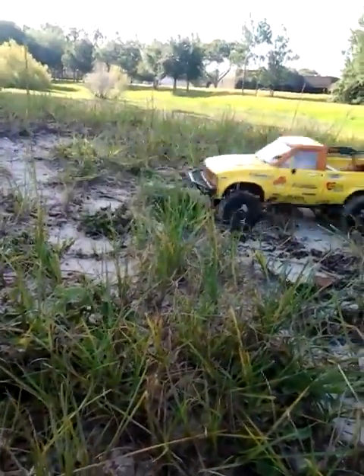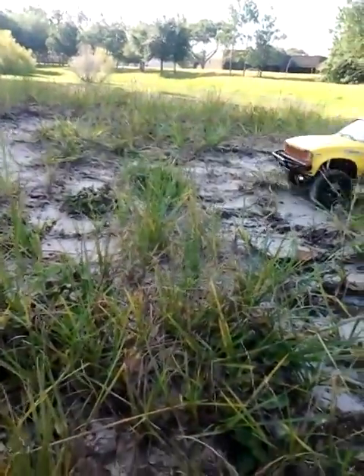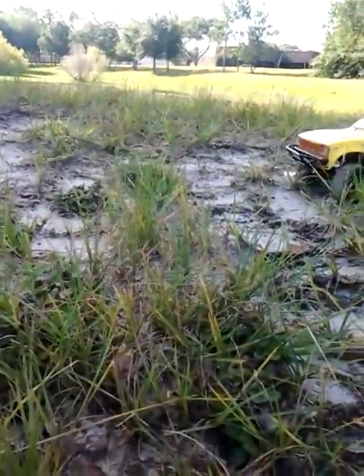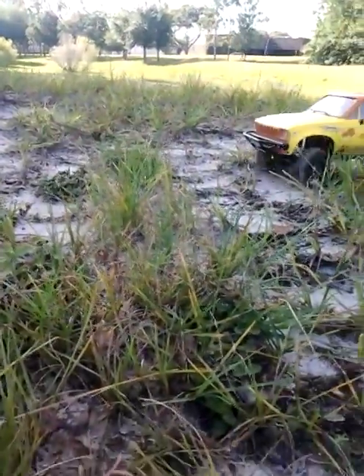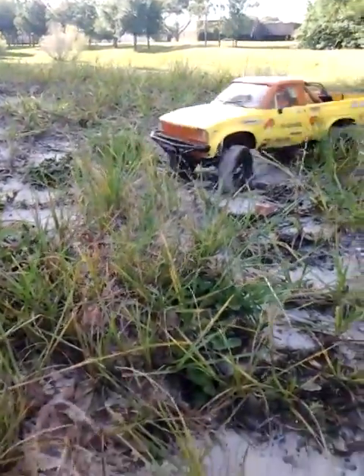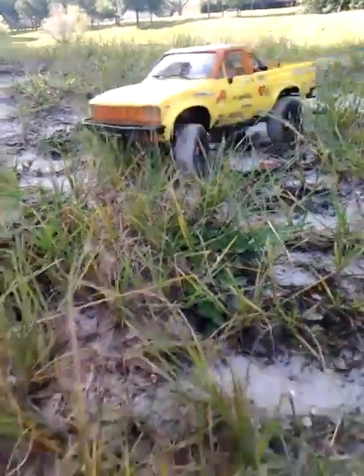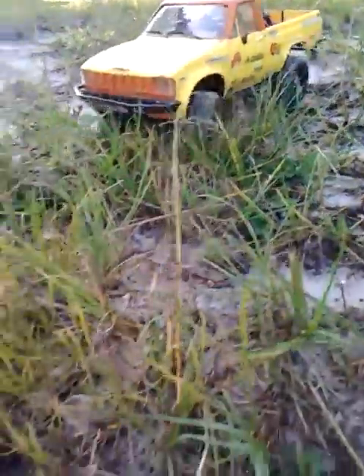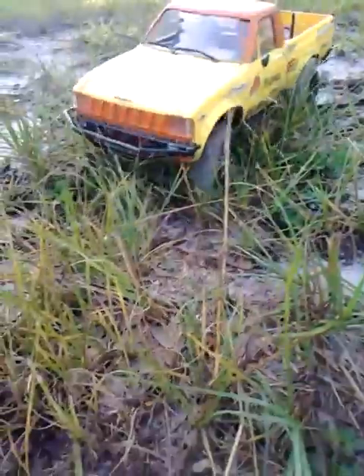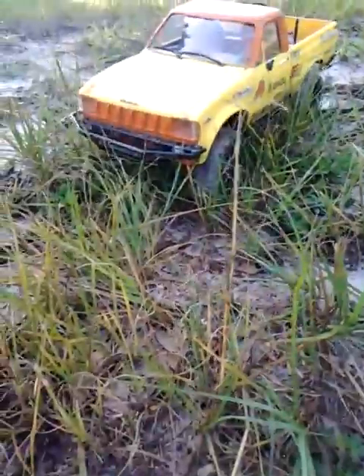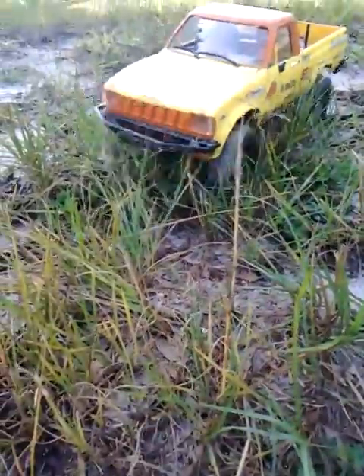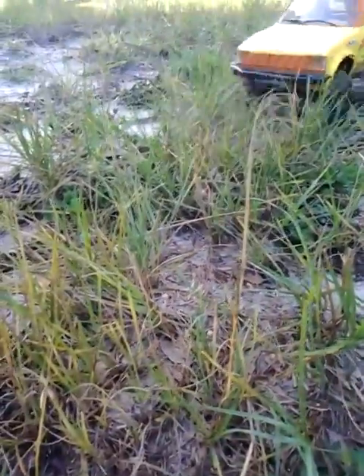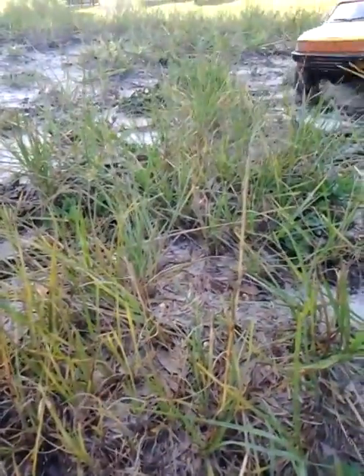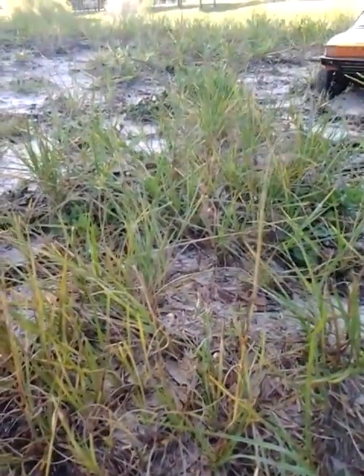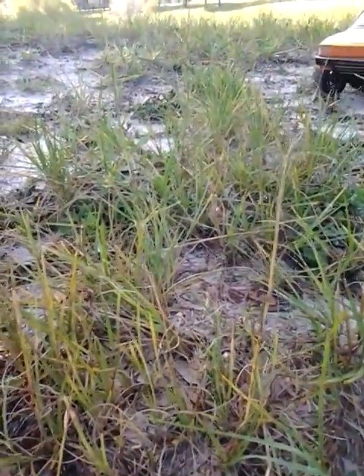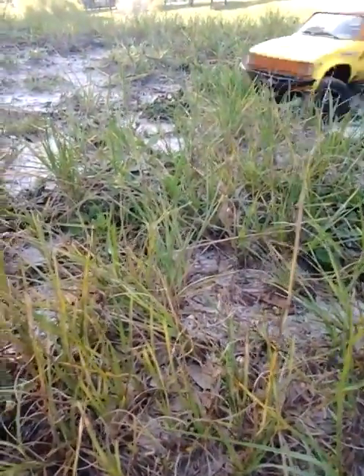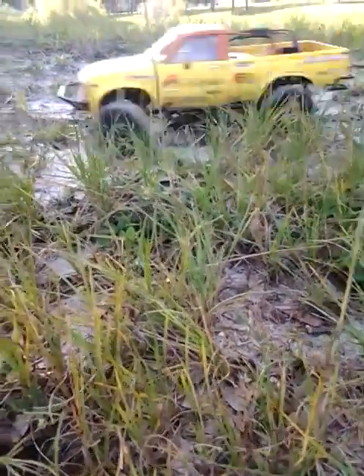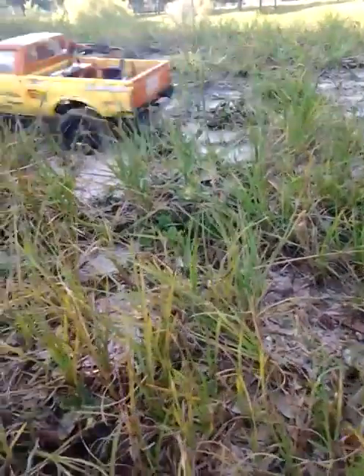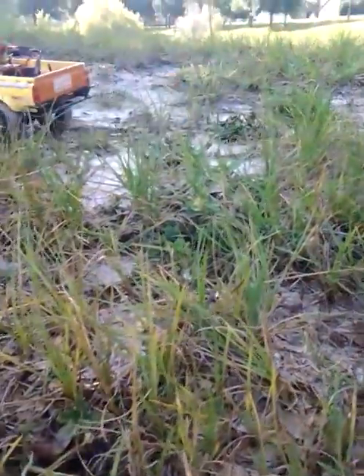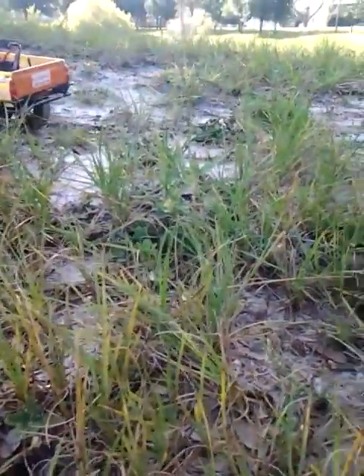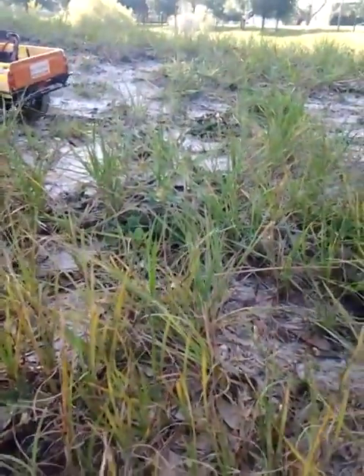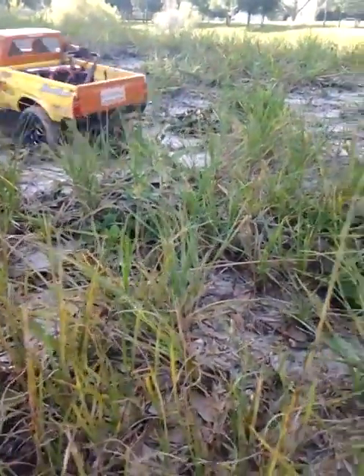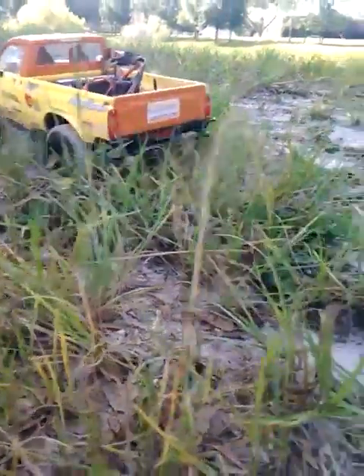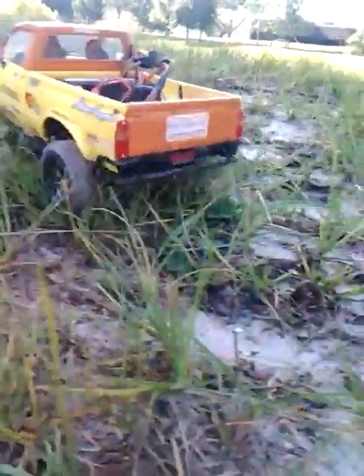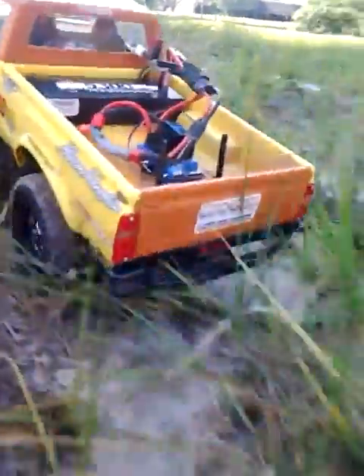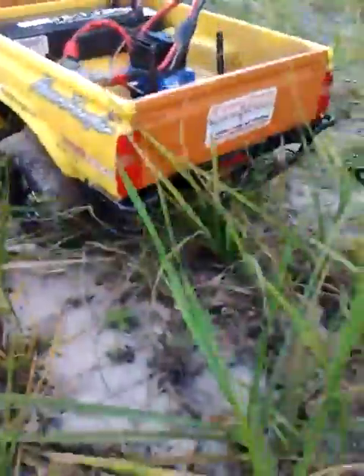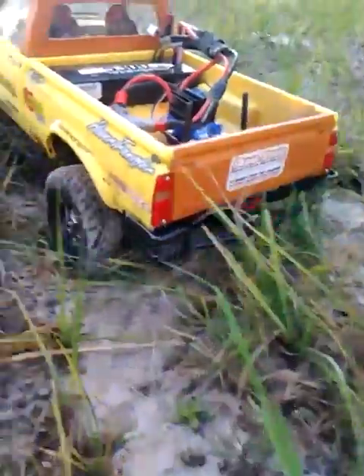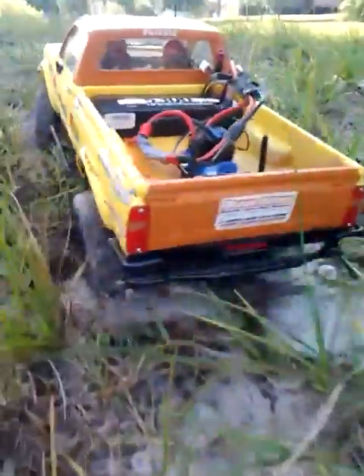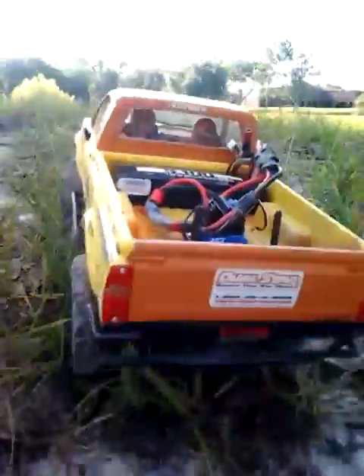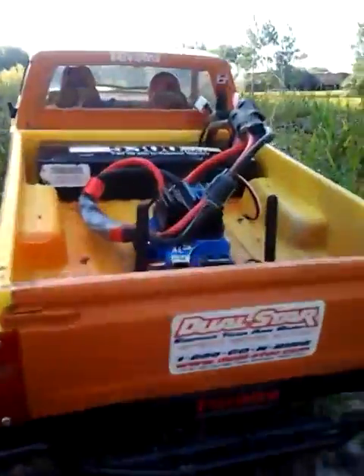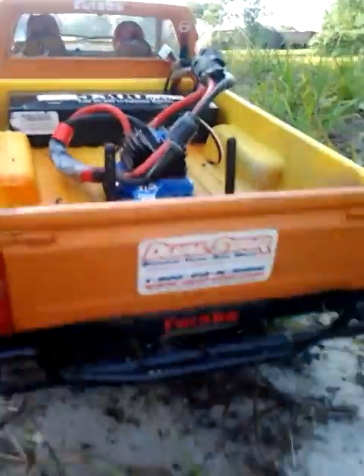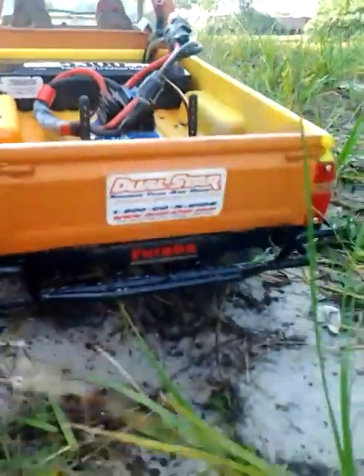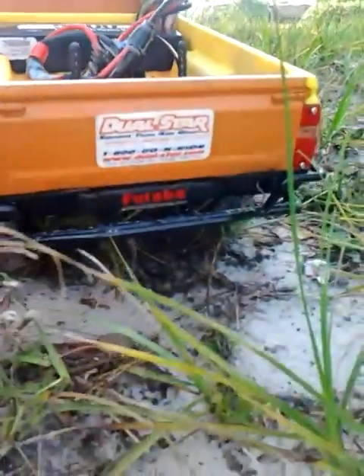I know everybody puts a Tori older sticker on the back. I decided to go different, and that's what I got in the rear.